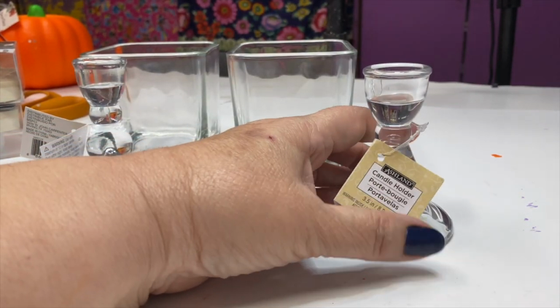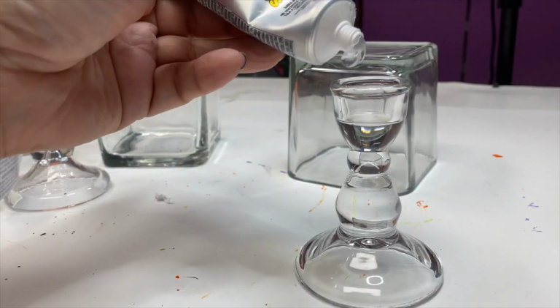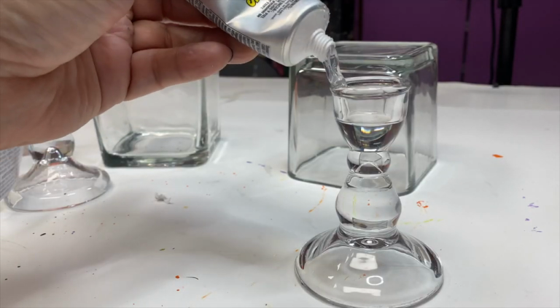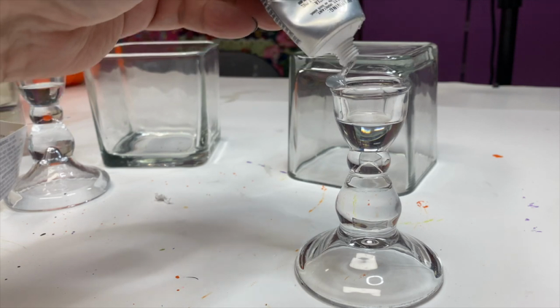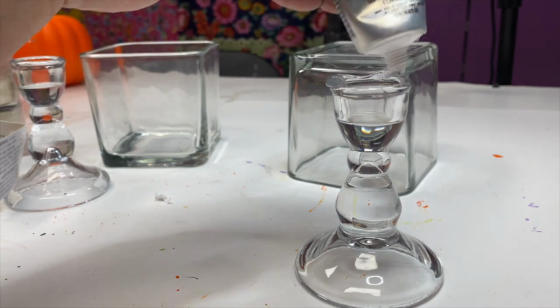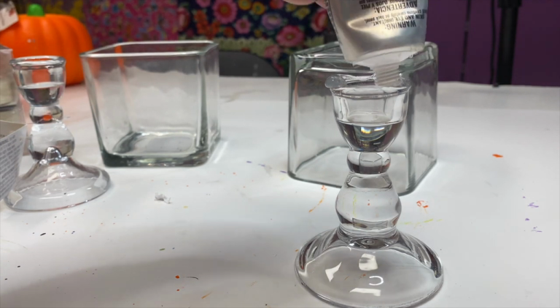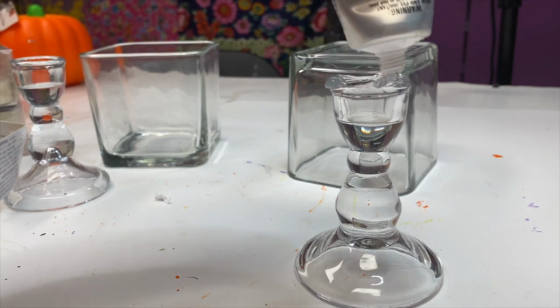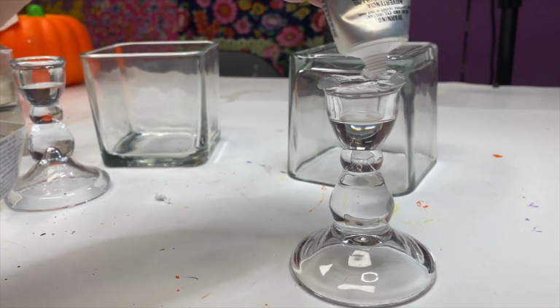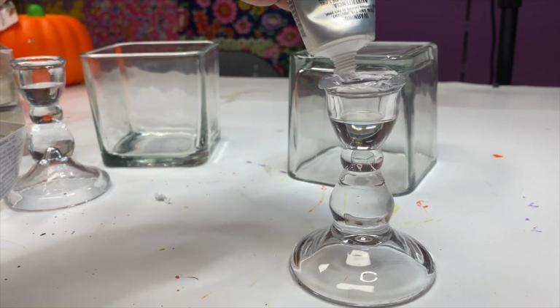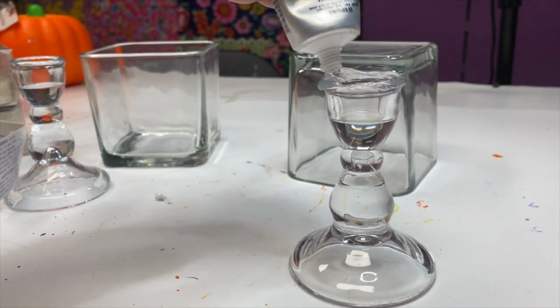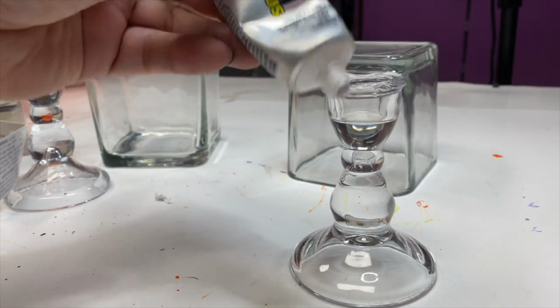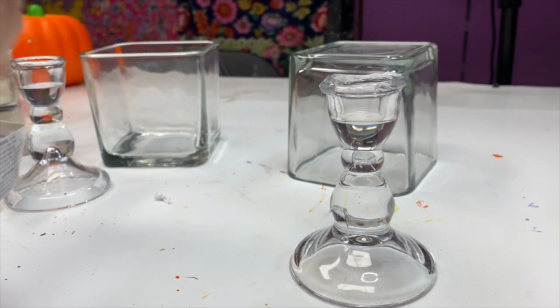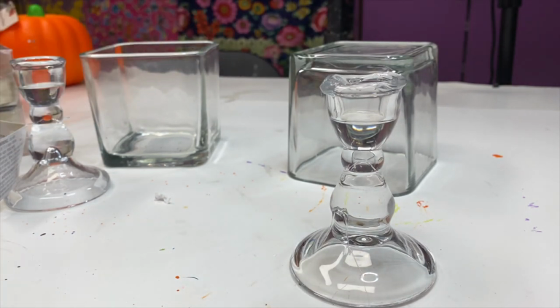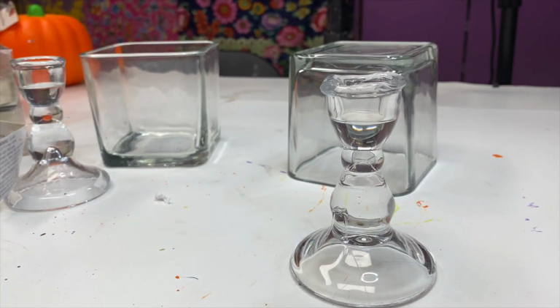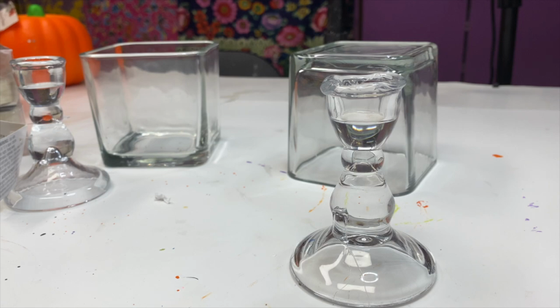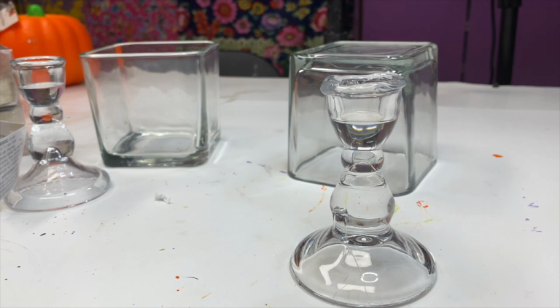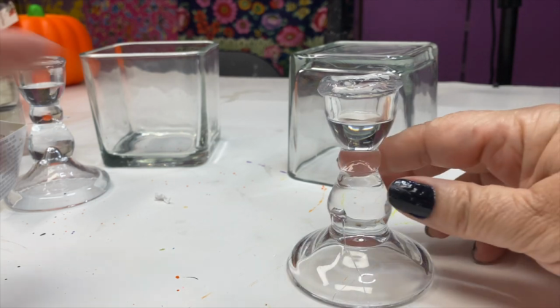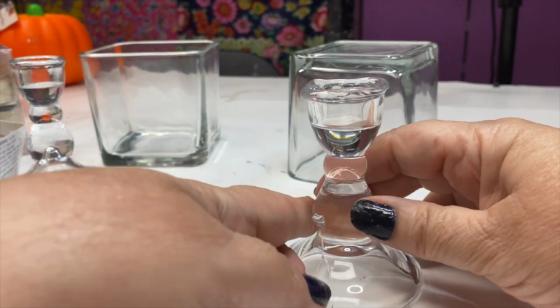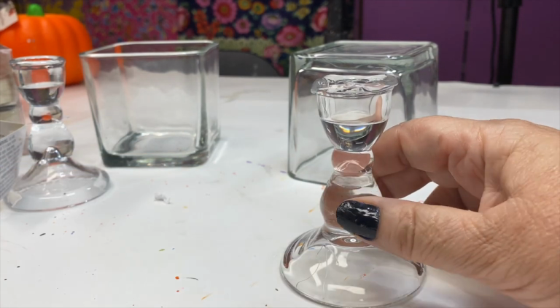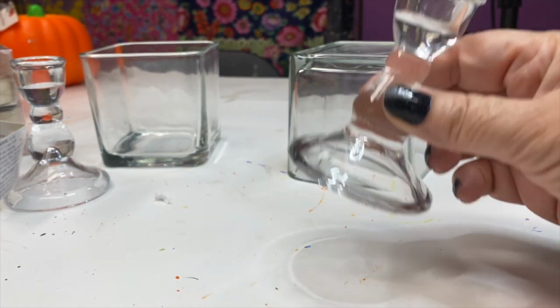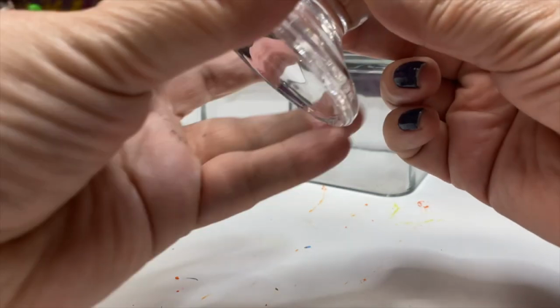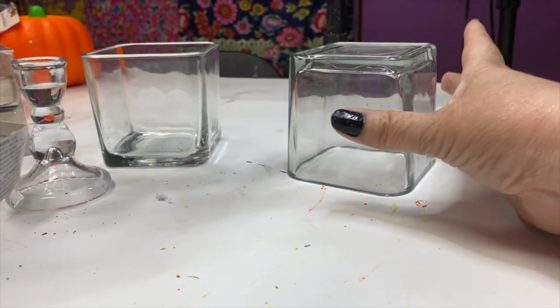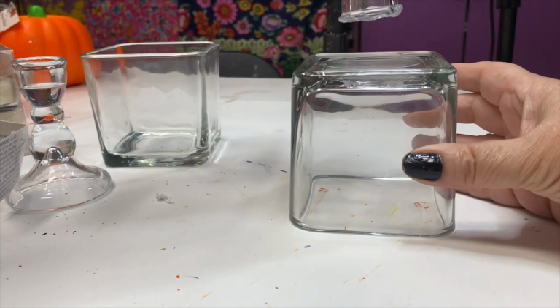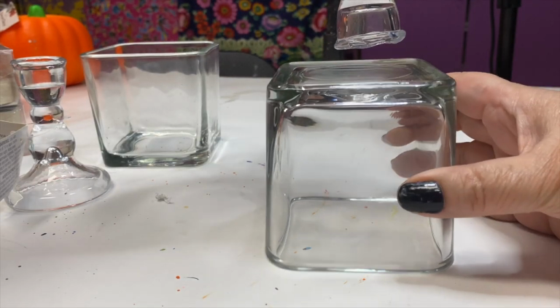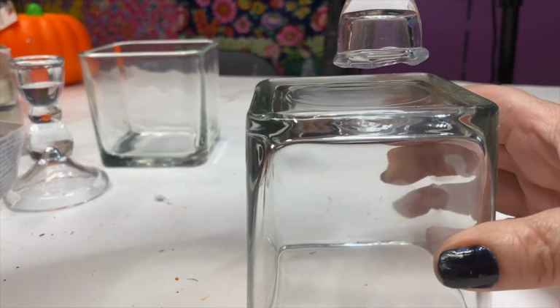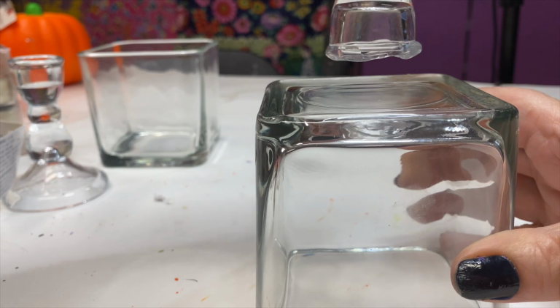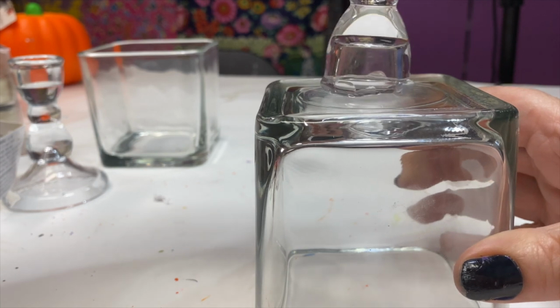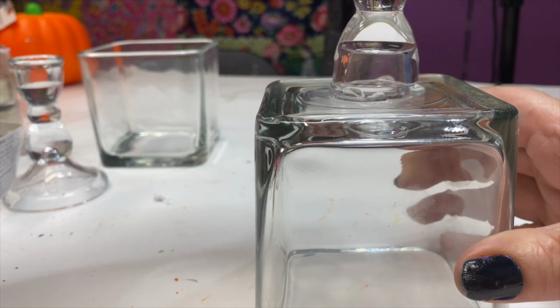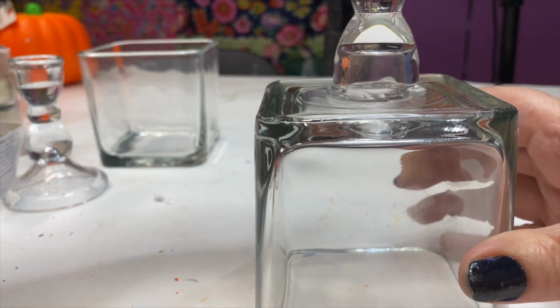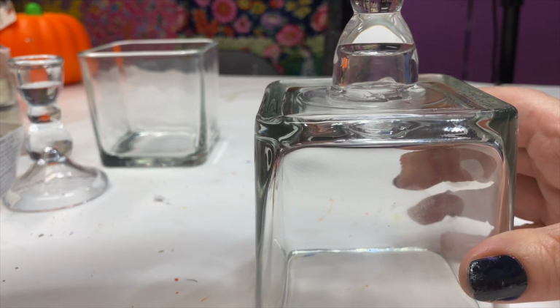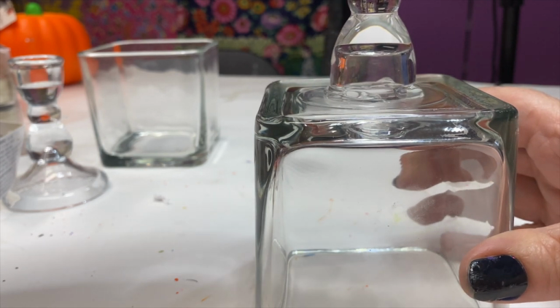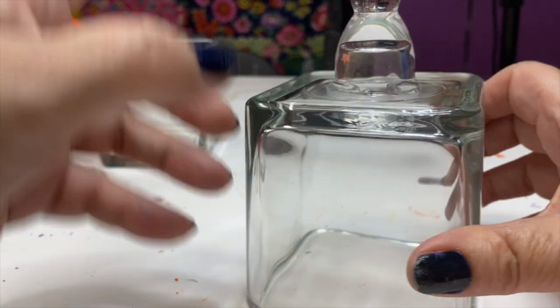I used an alcohol pad to remove all of the stickers and then I used E6000 on the top of the candlestick so that I could glue it to the bottom of the candle jar. After that, you want to make sure it's centered and let it dry for about an hour.